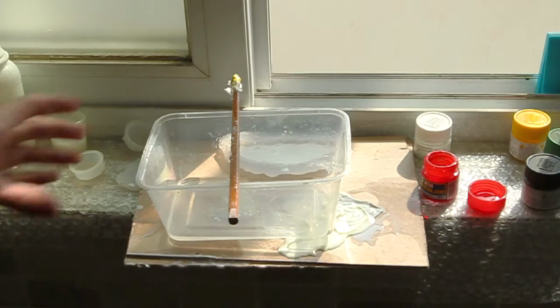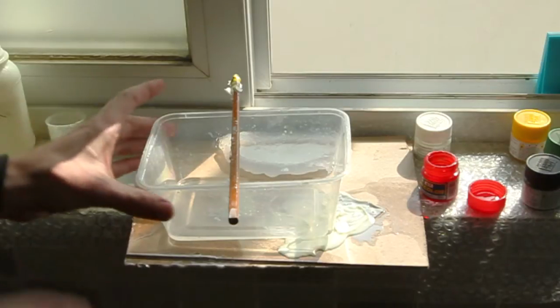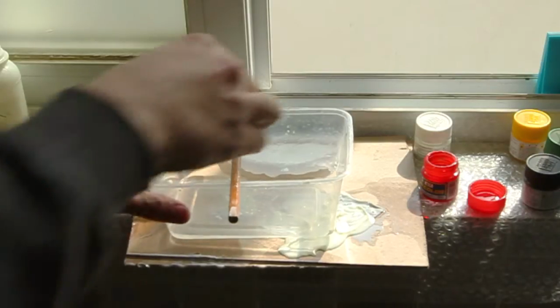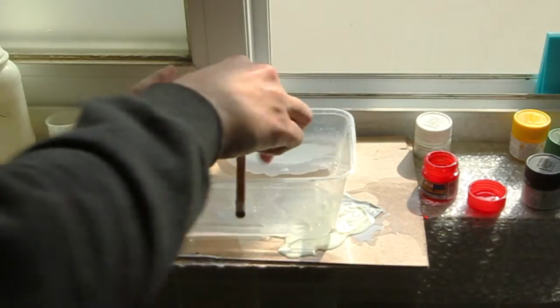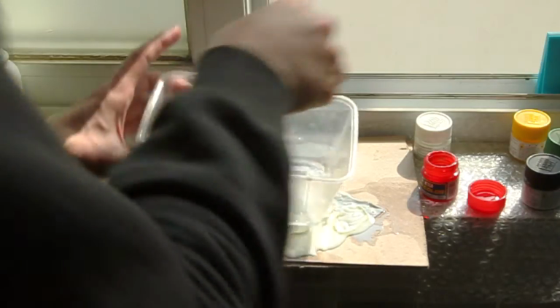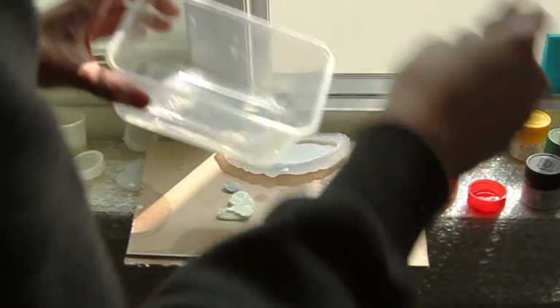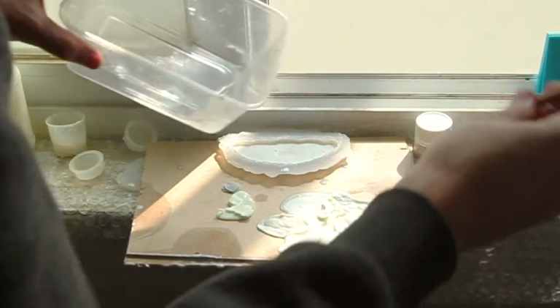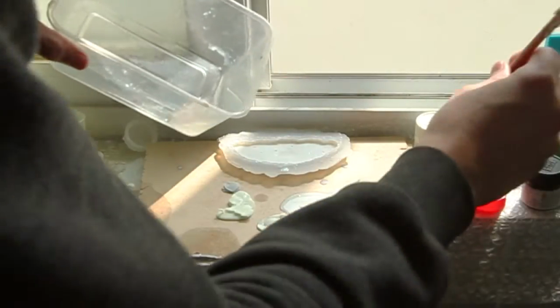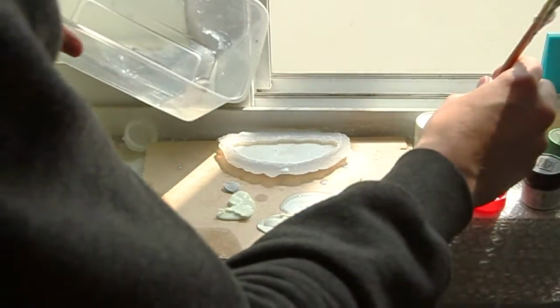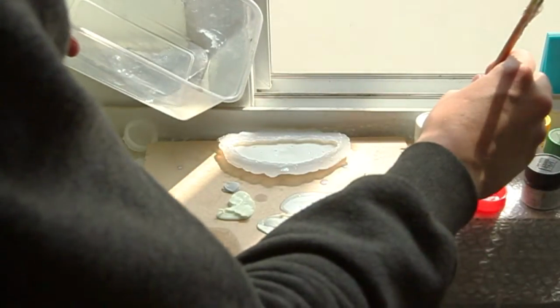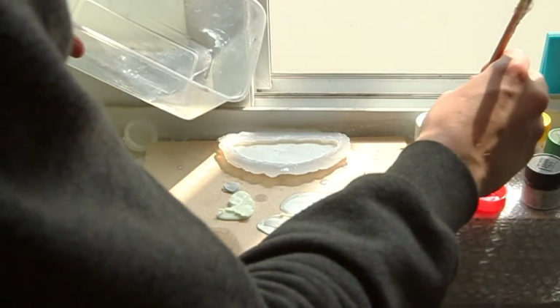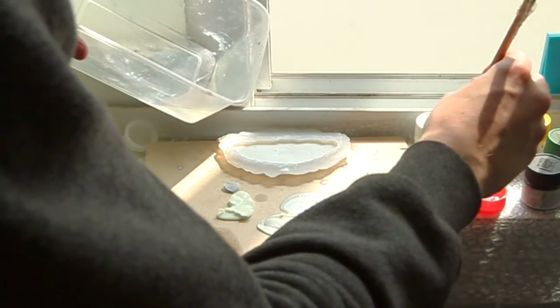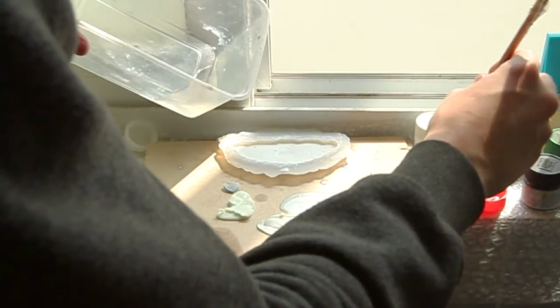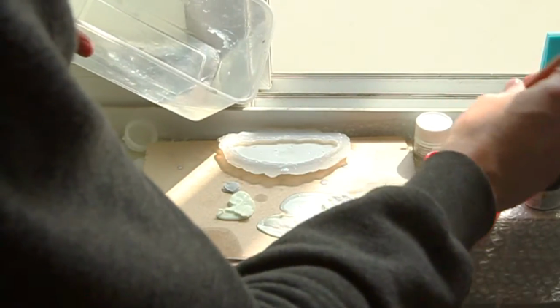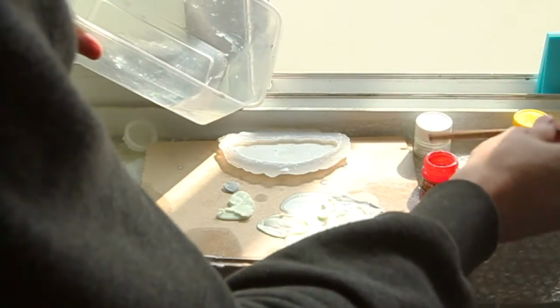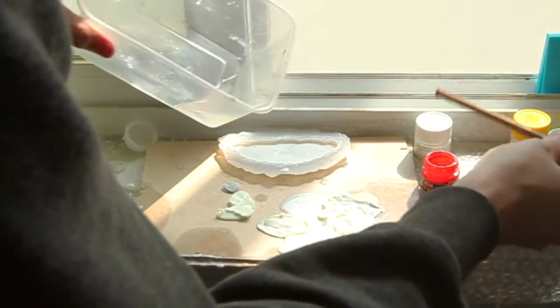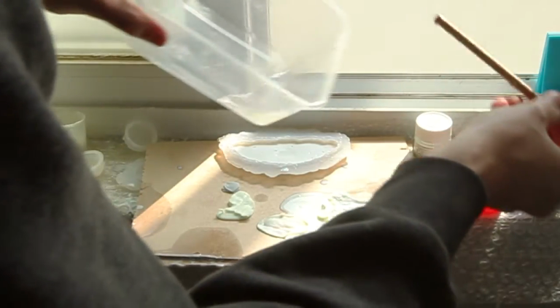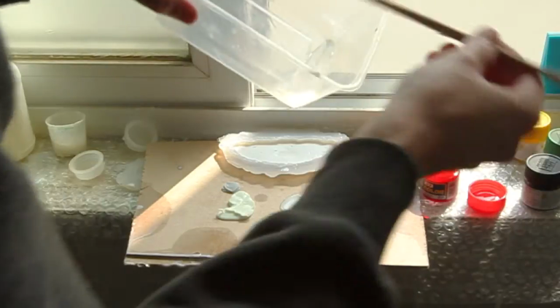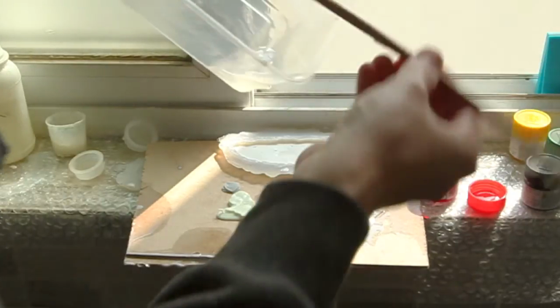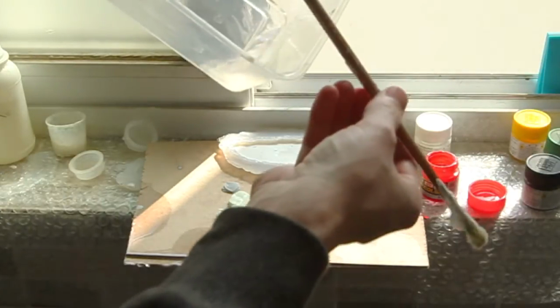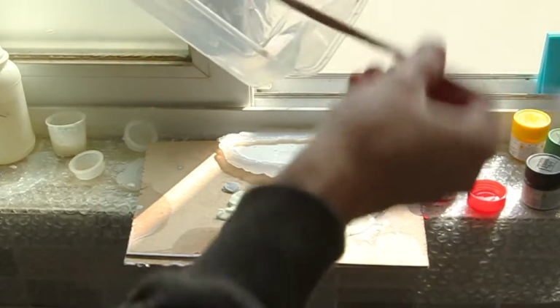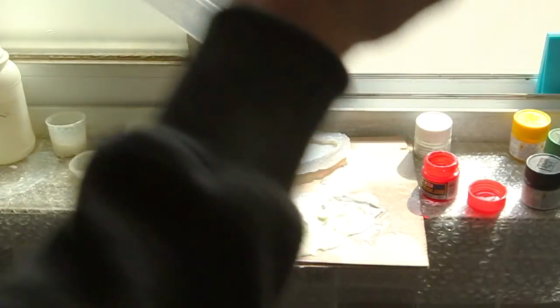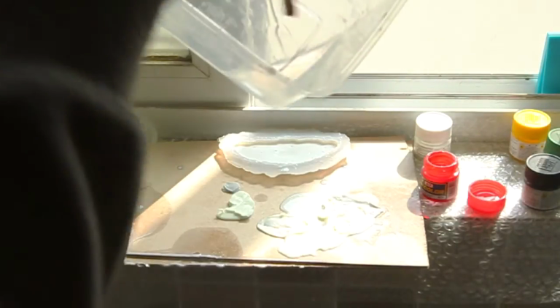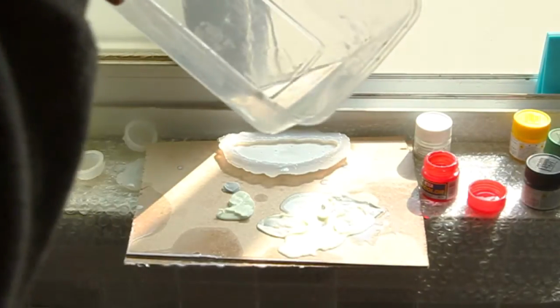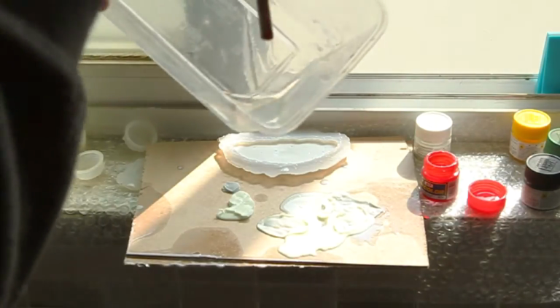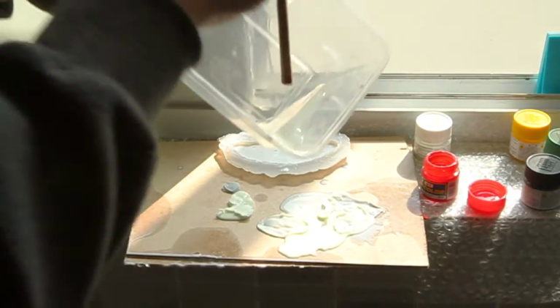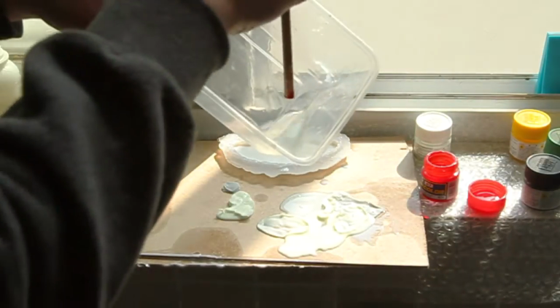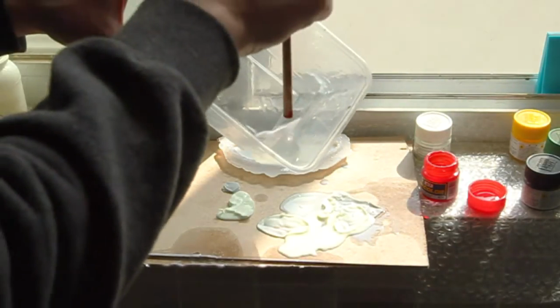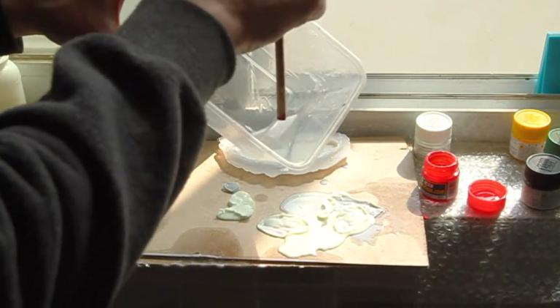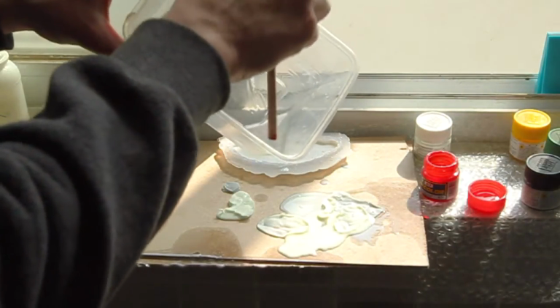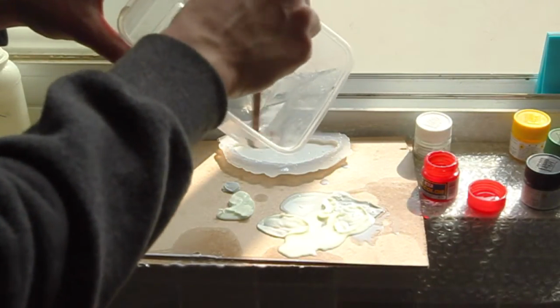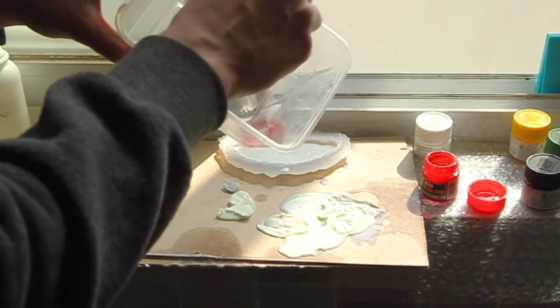Now let's add a drop of red to create a pink color. It's literally that much — just a little drop.